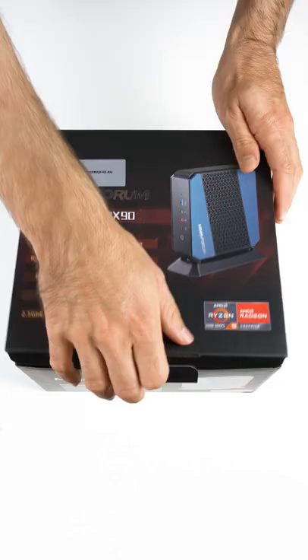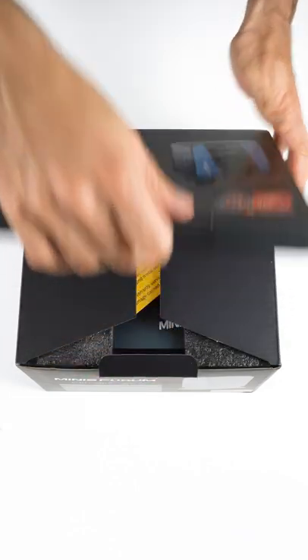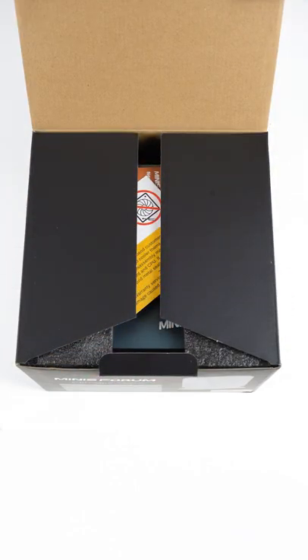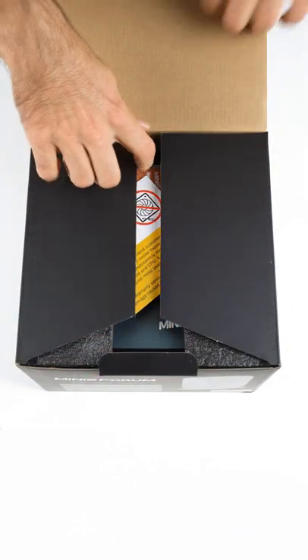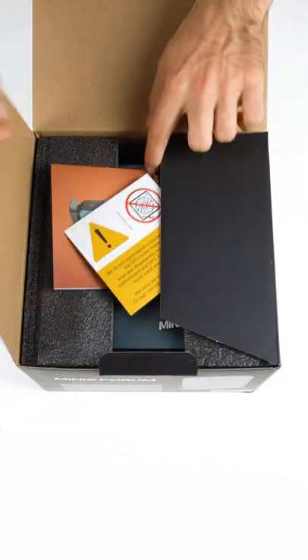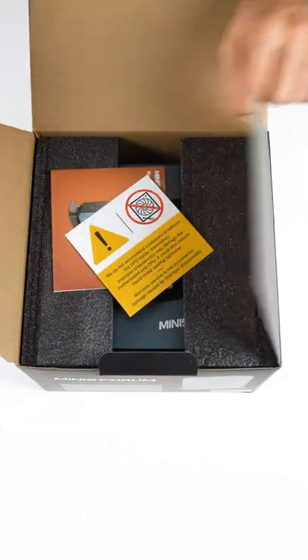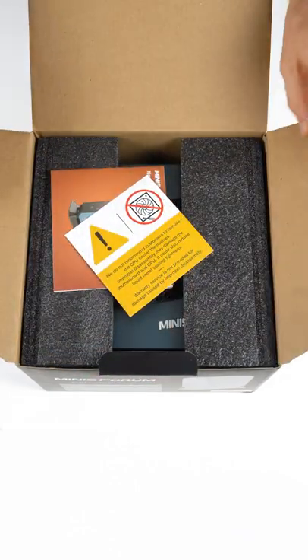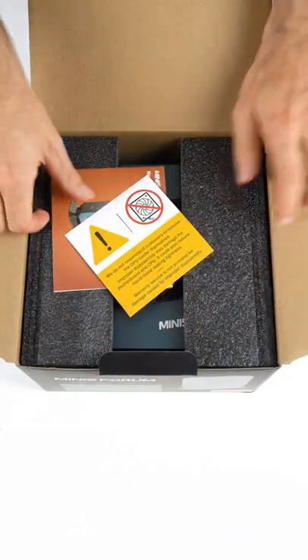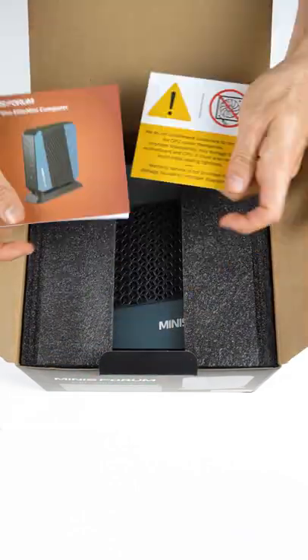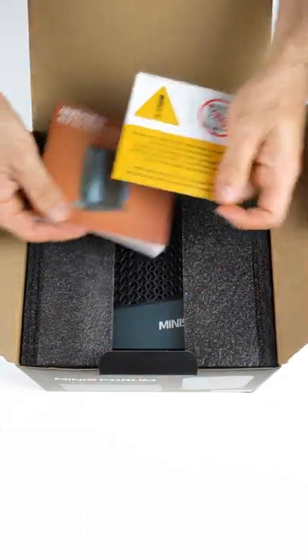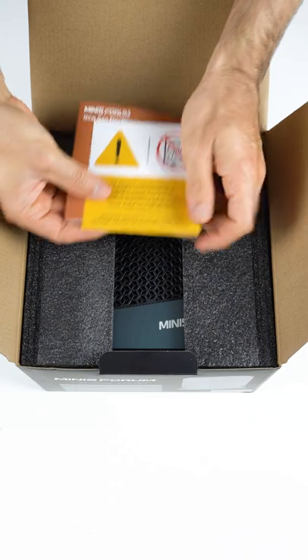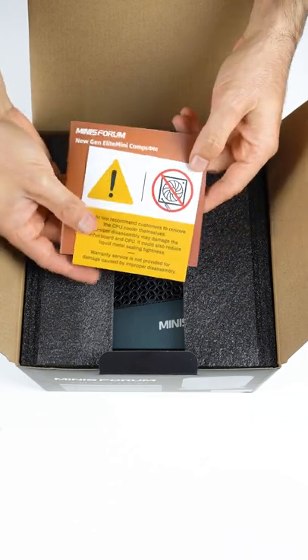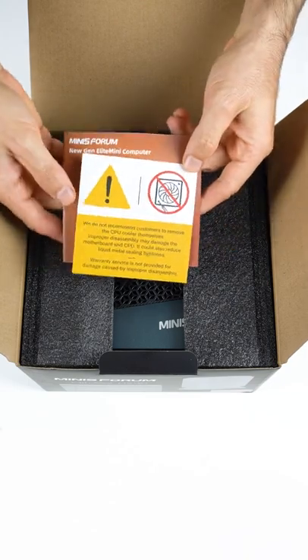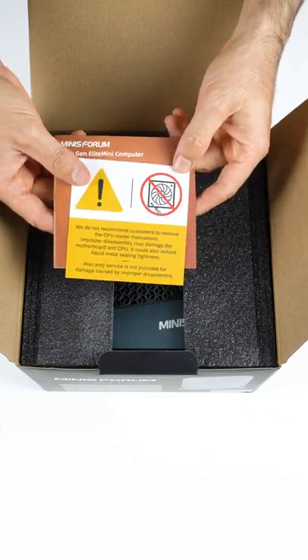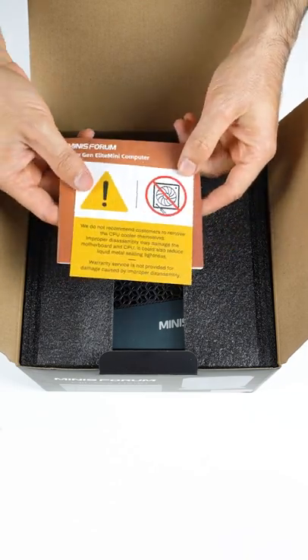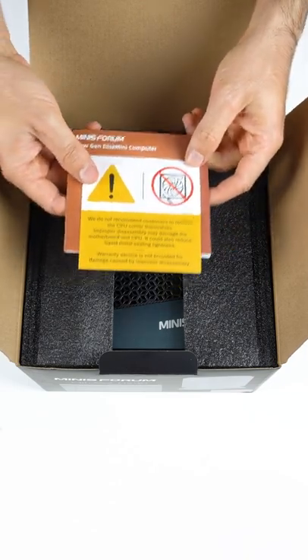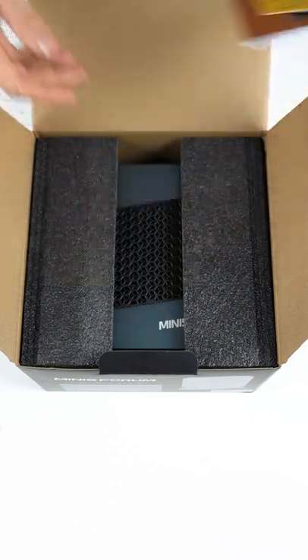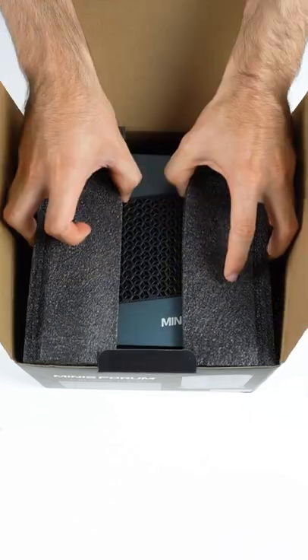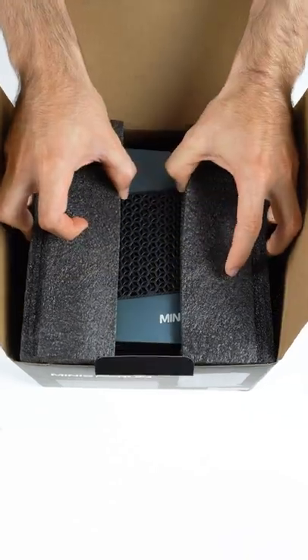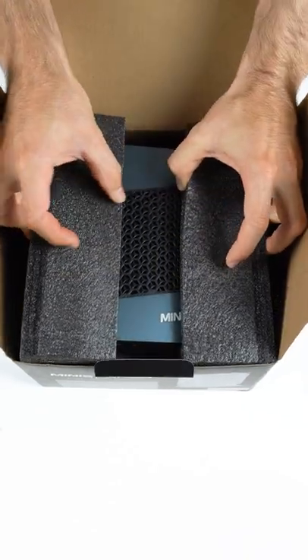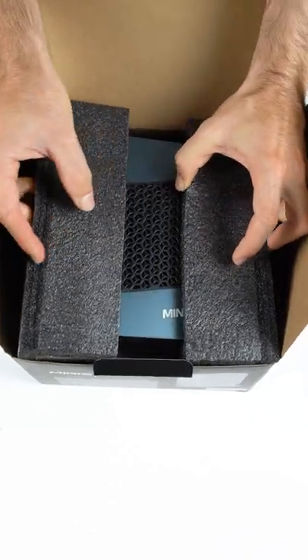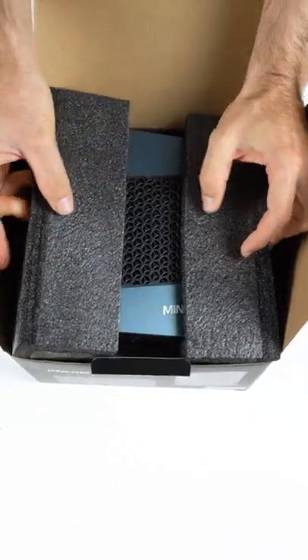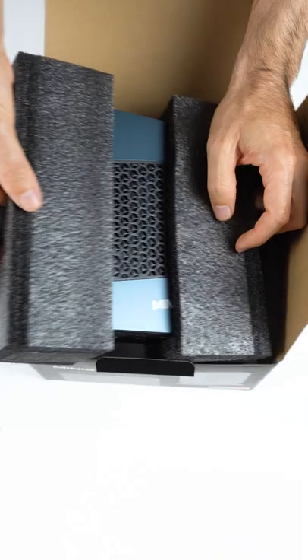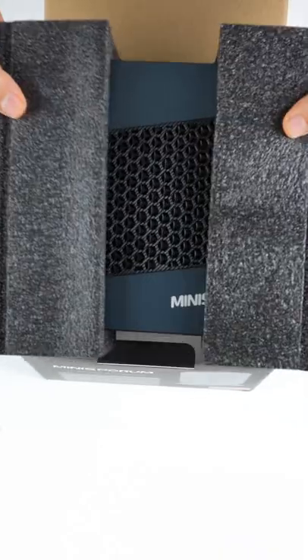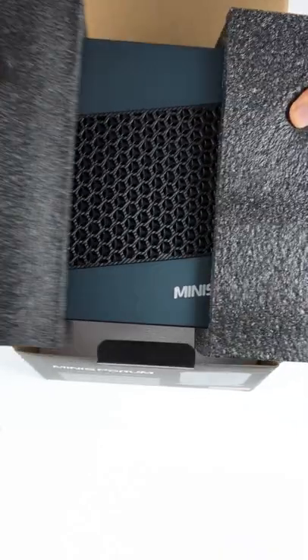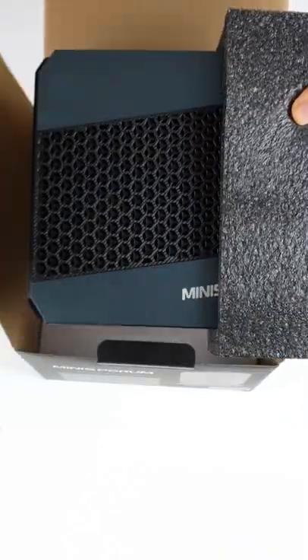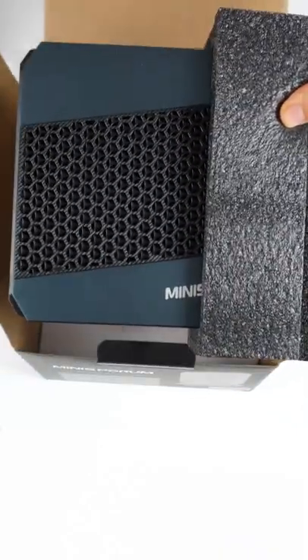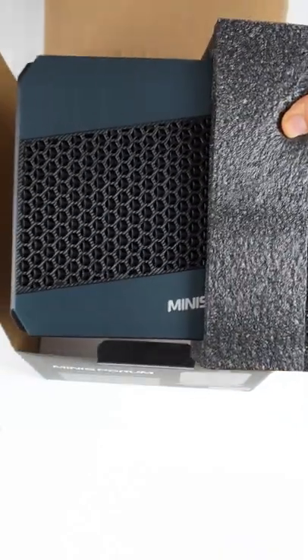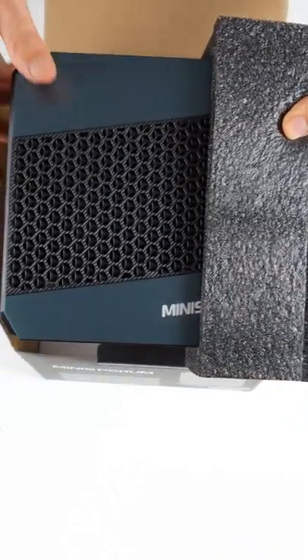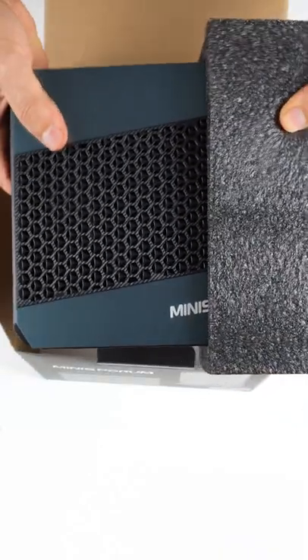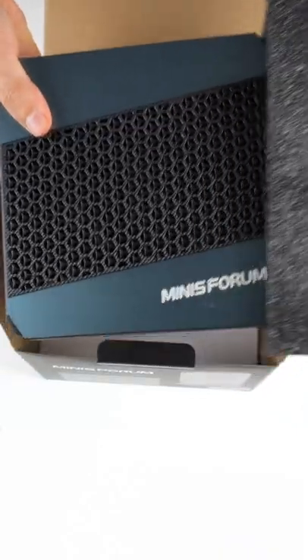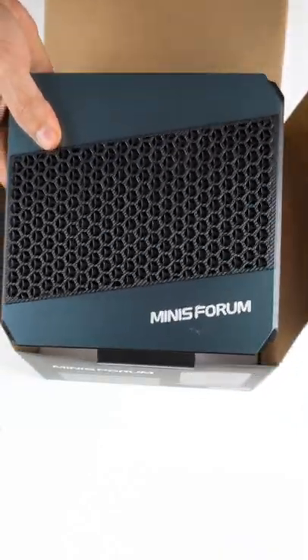Let's unbox the Minisforum Elite Mini HX90. There's a manual and warning that I'm not elite enough. This bare bones unit is $599 US dollars and features a Ryzen 9 5900HX.